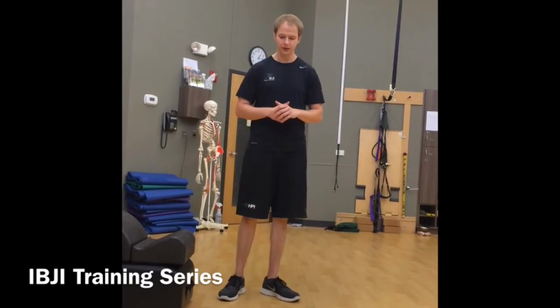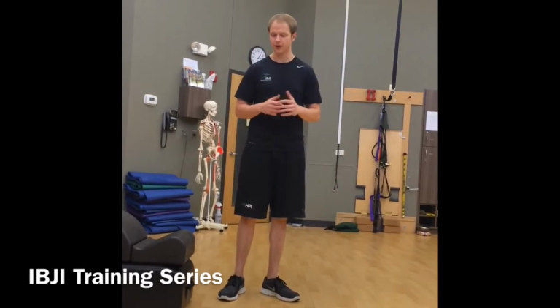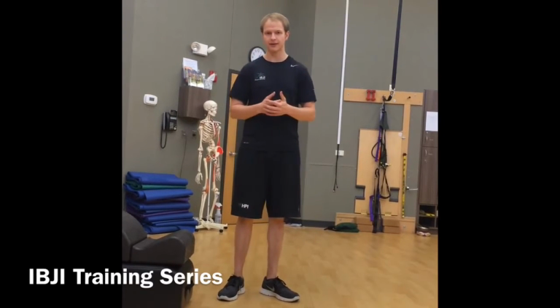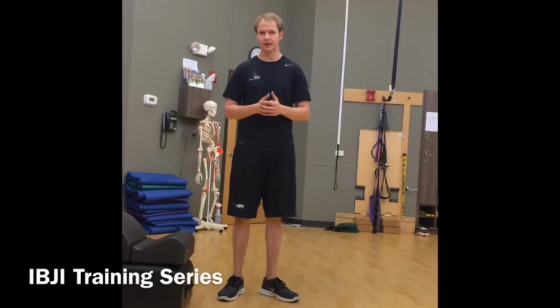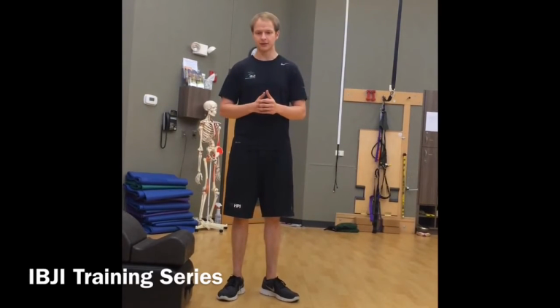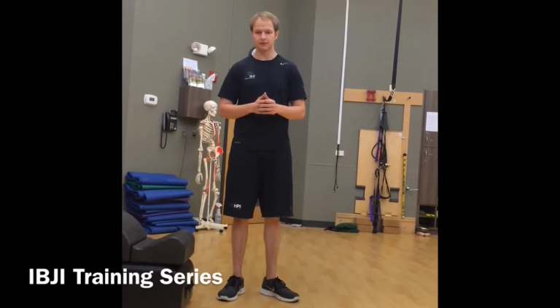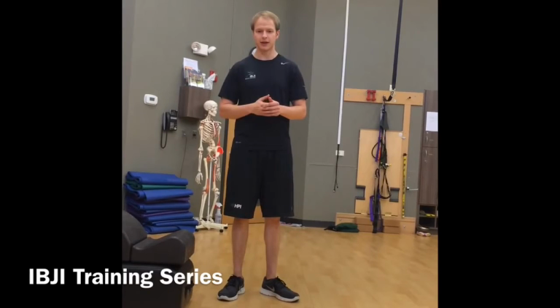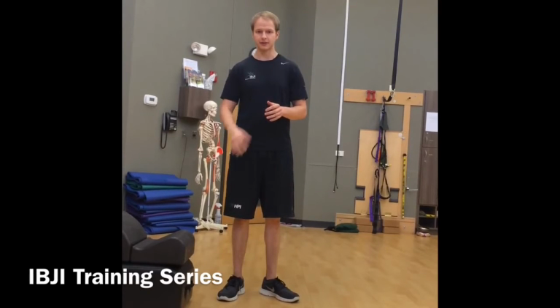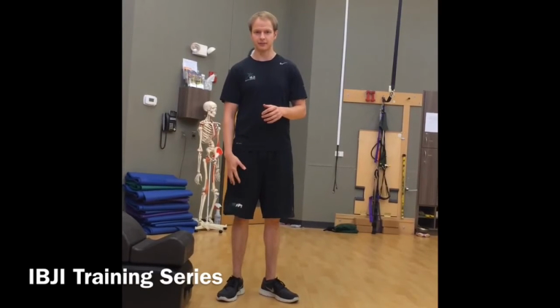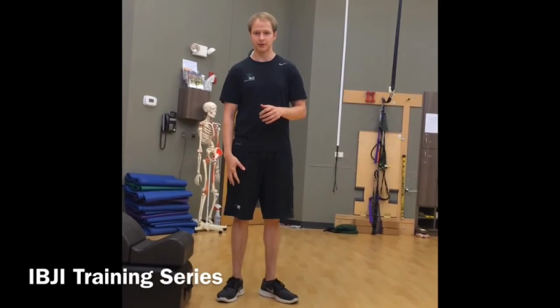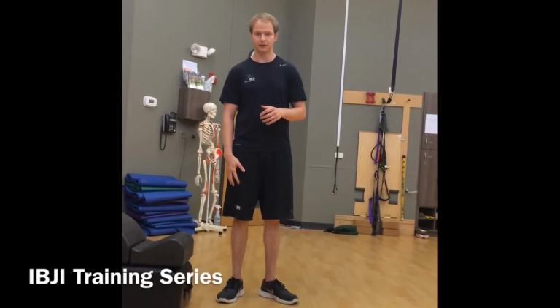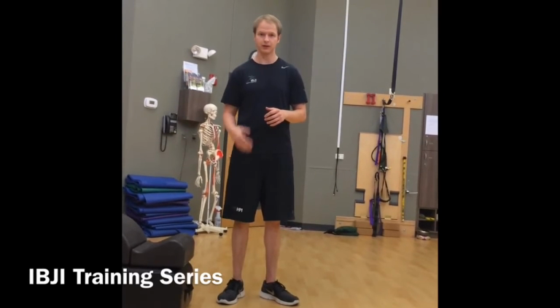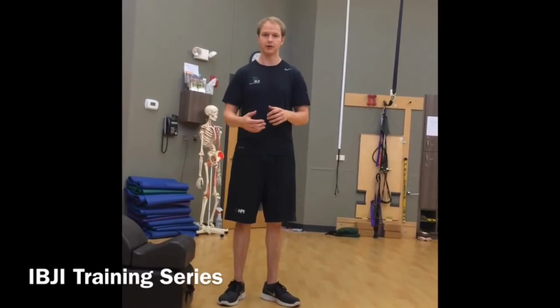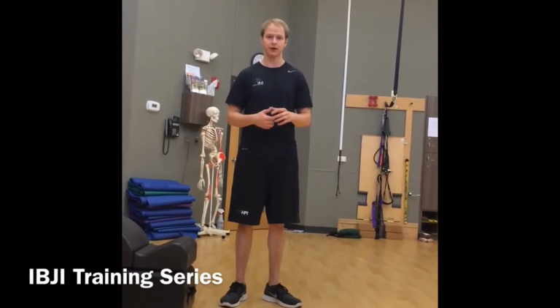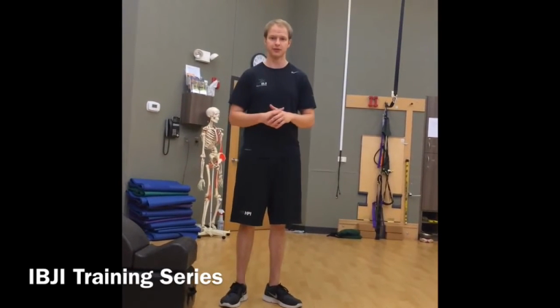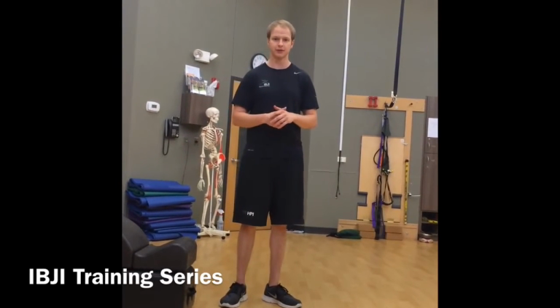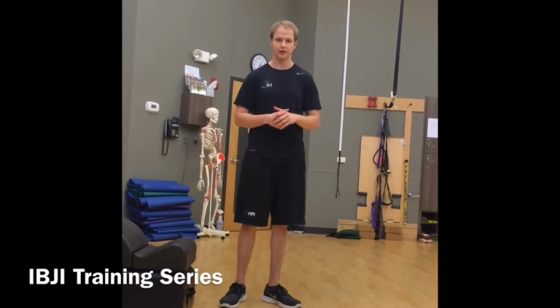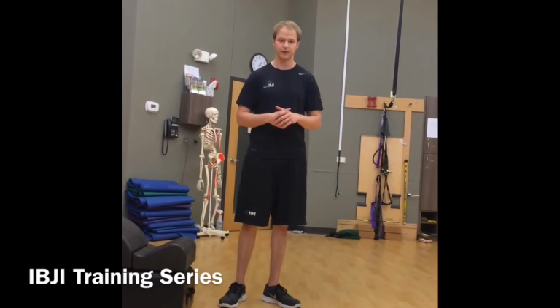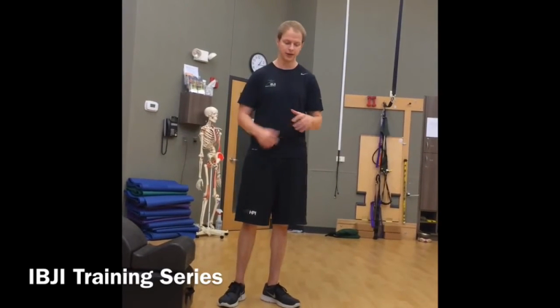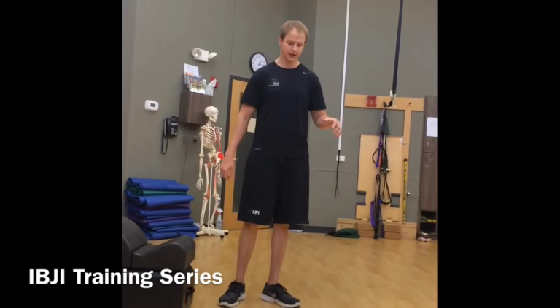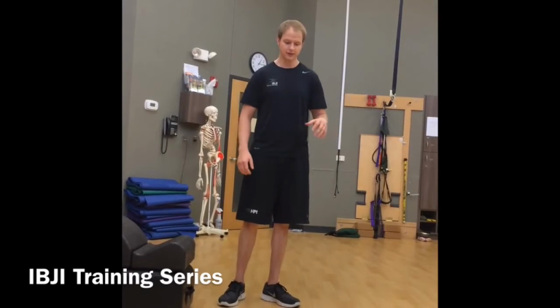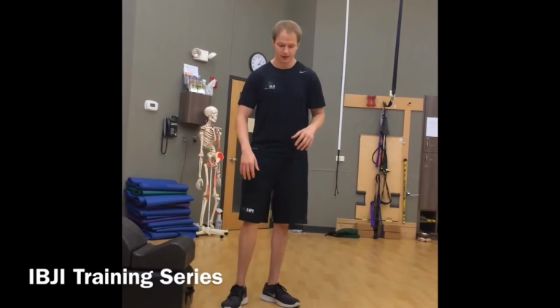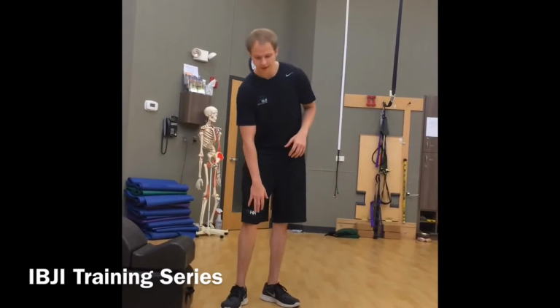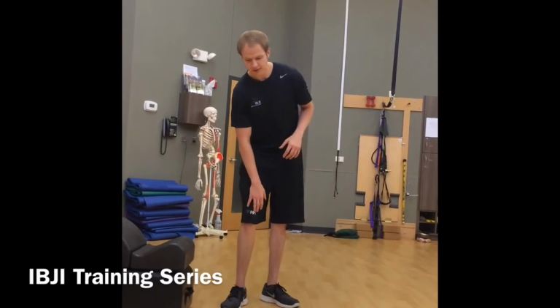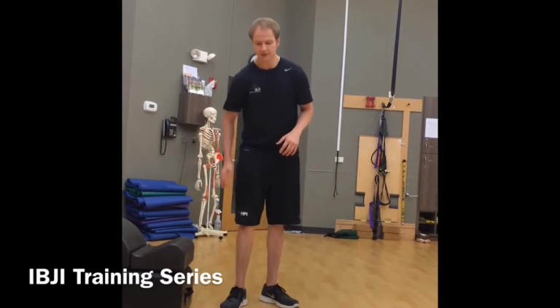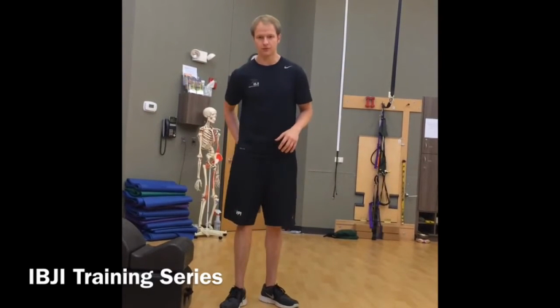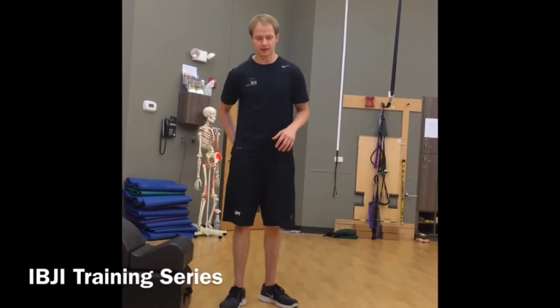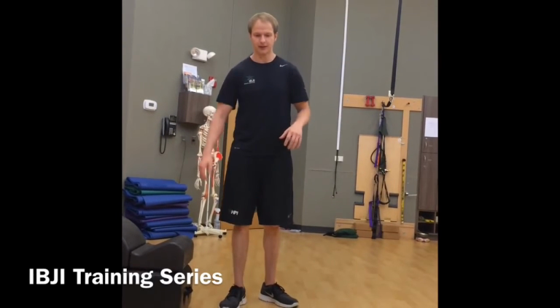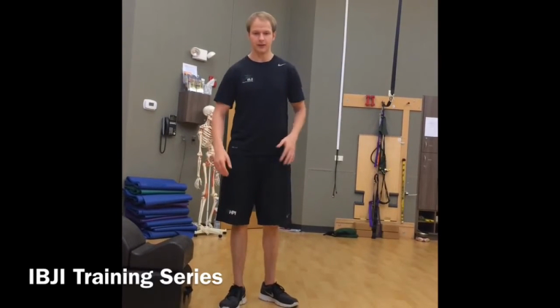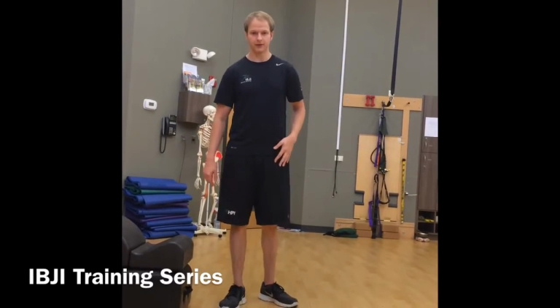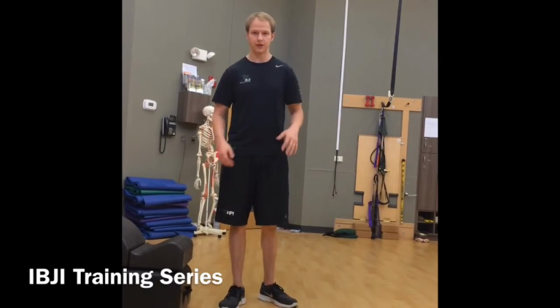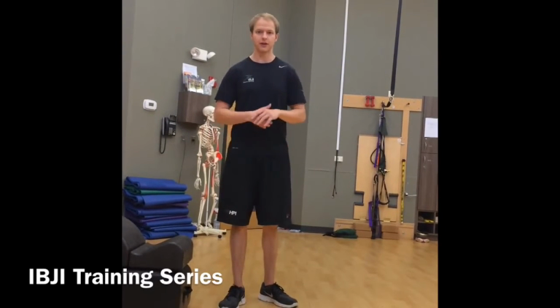The reason why I like these is because they're going to really challenge single leg stability. And with the Bulgarian split squat, you'll see how it even further challenges the vastus medialis, the glute medius, and even the hip flexor of the other leg.